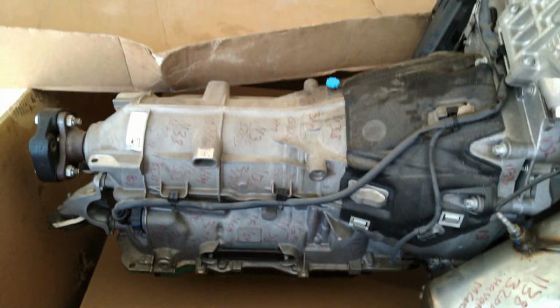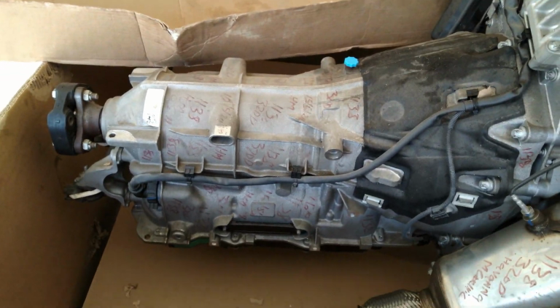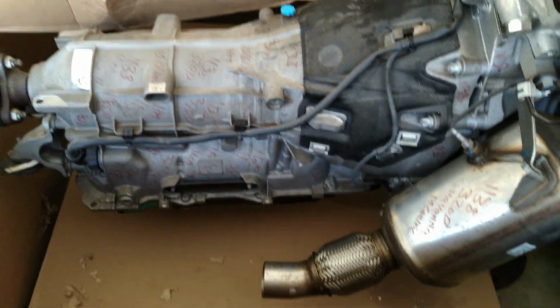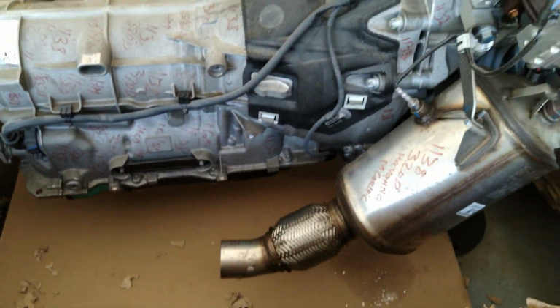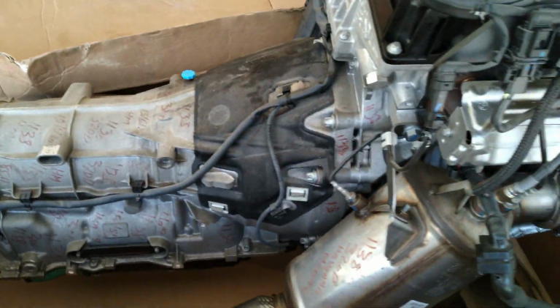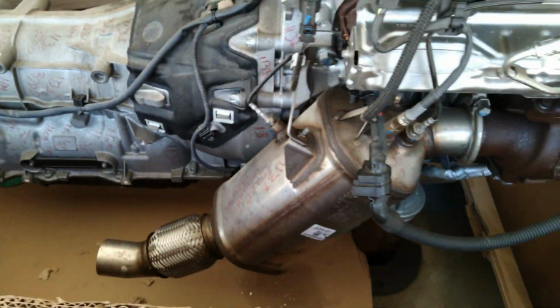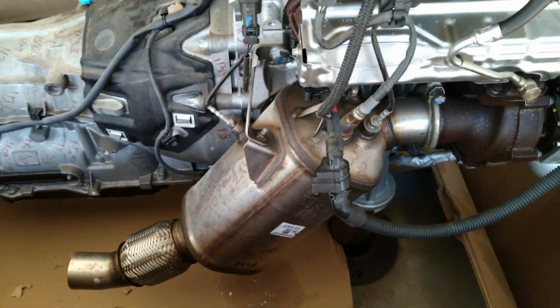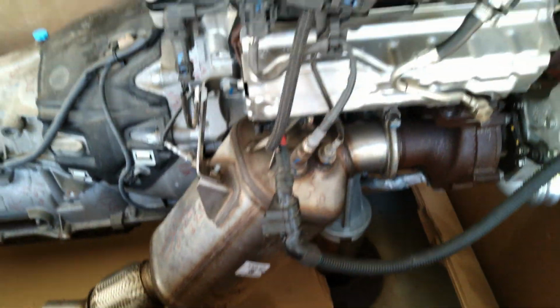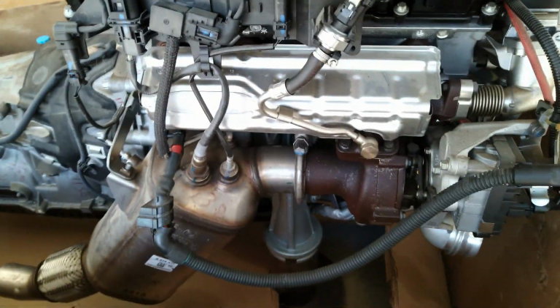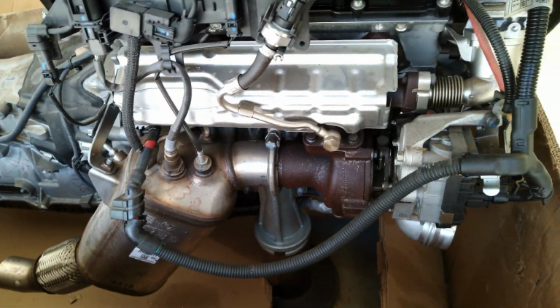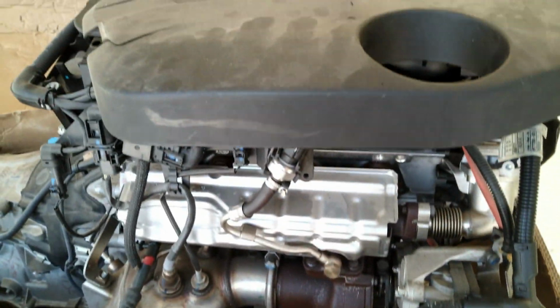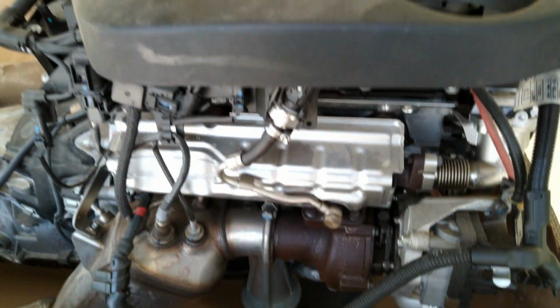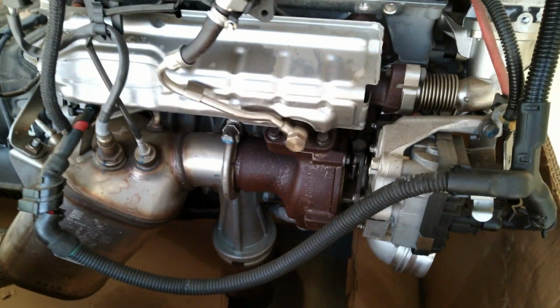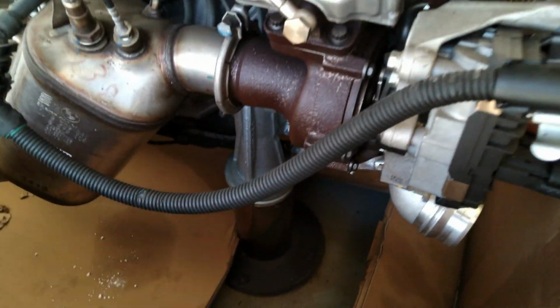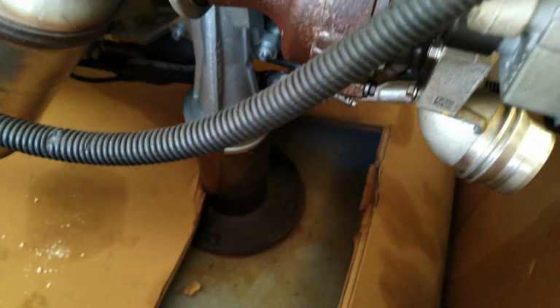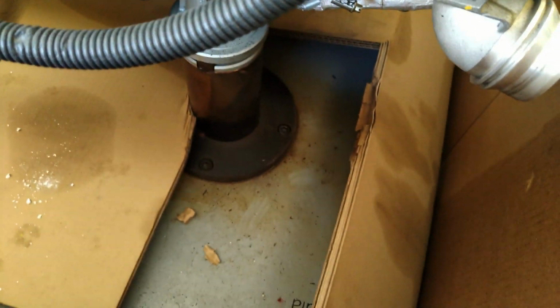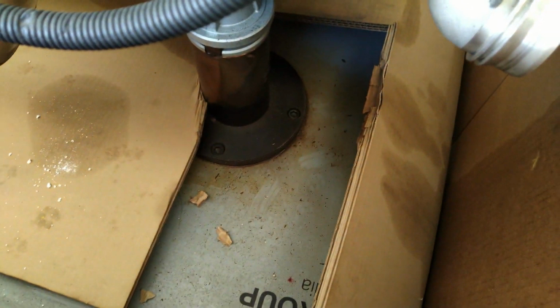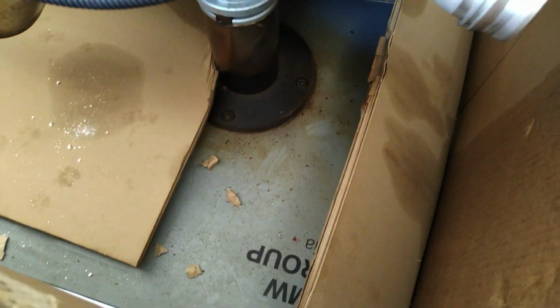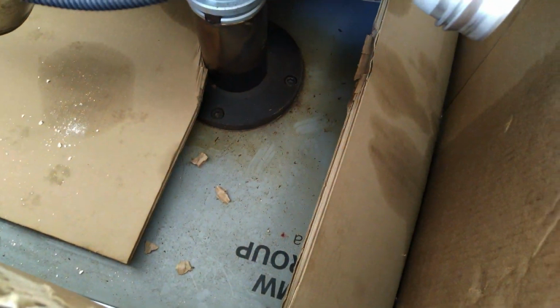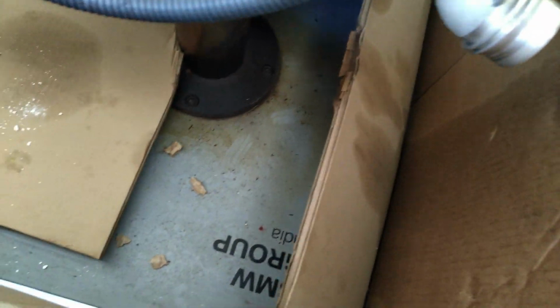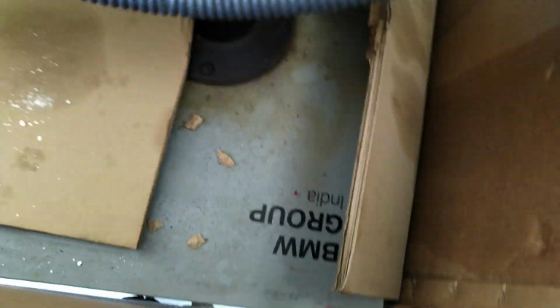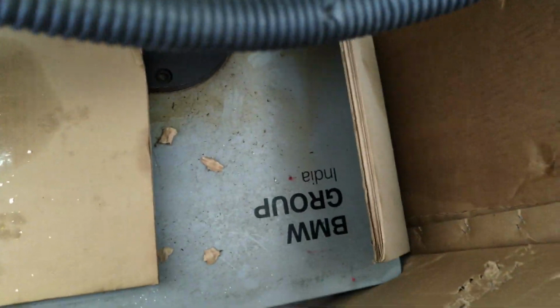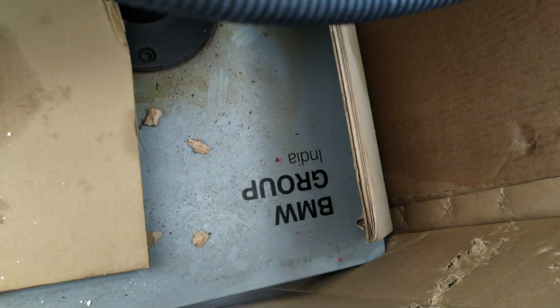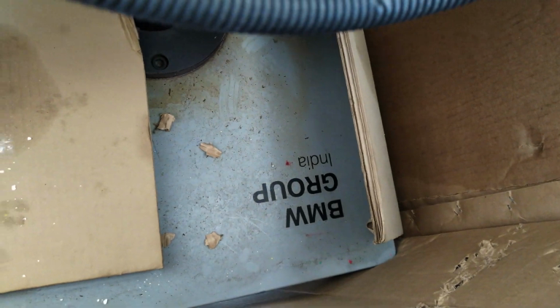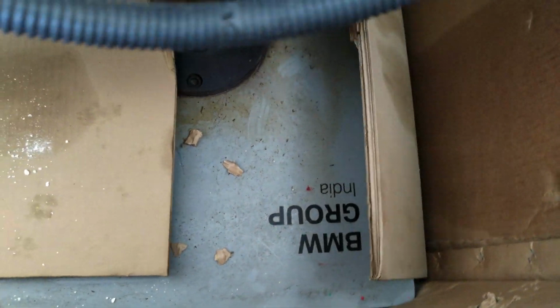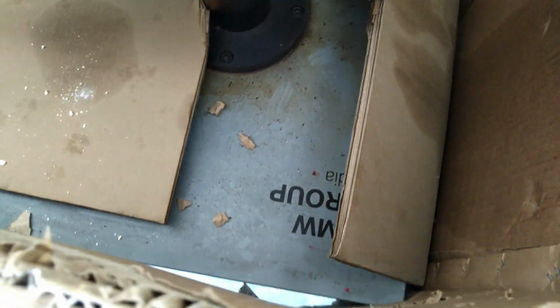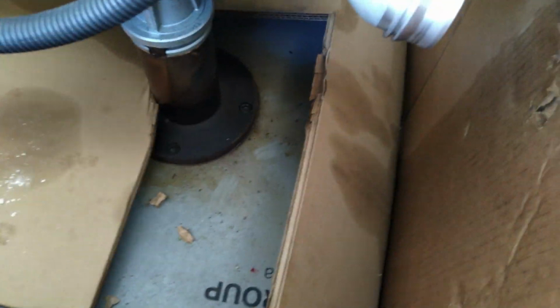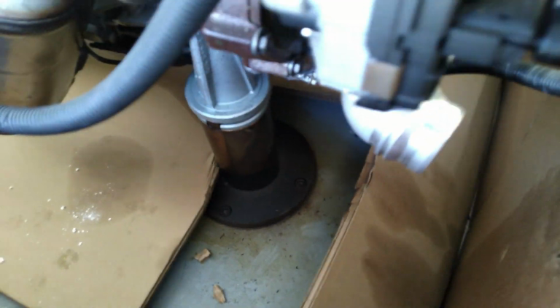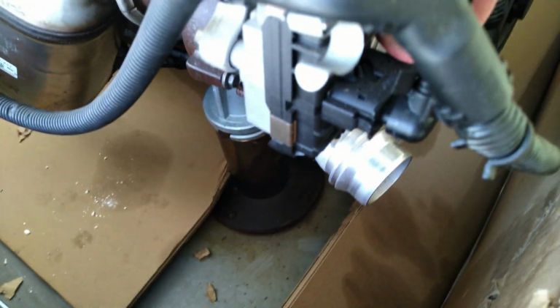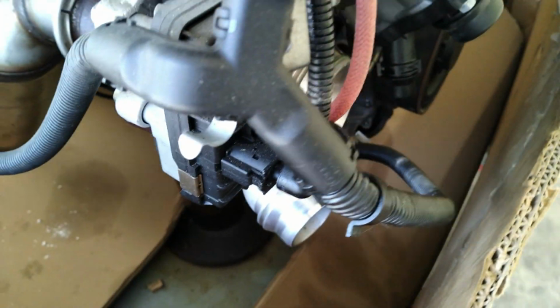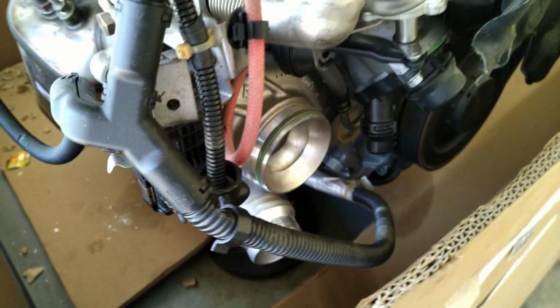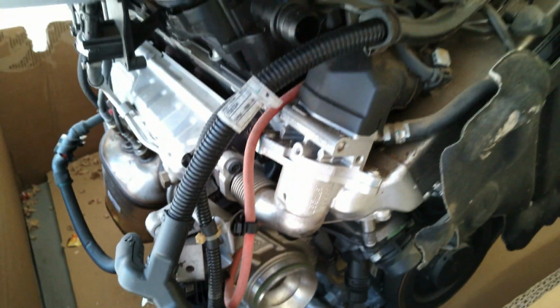Today we have a BMW 2 litre twin turbo diesel engine powered by an 8-speed automatic transmission unit. This is a four cylinder diesel engine producing about 190 bhp.